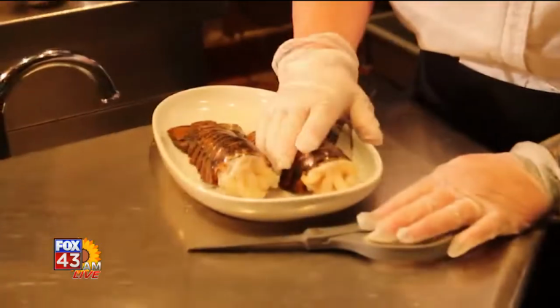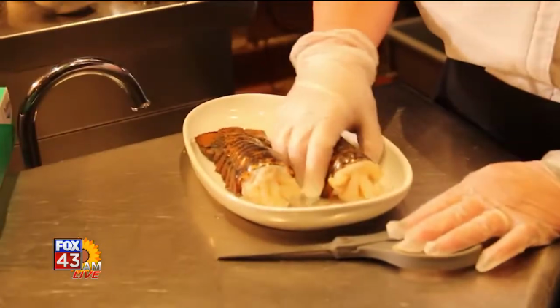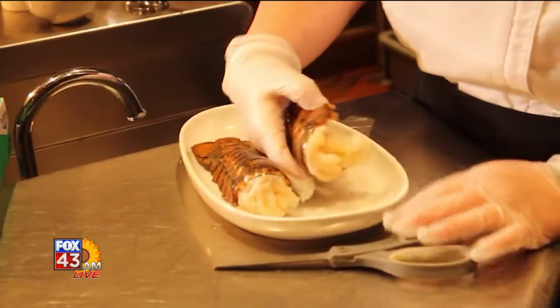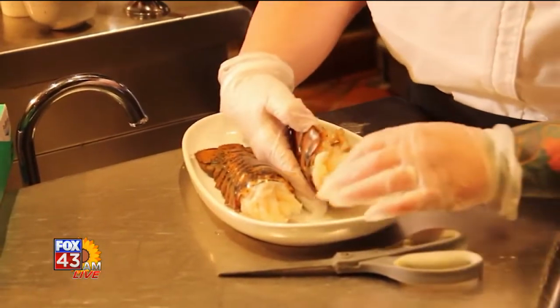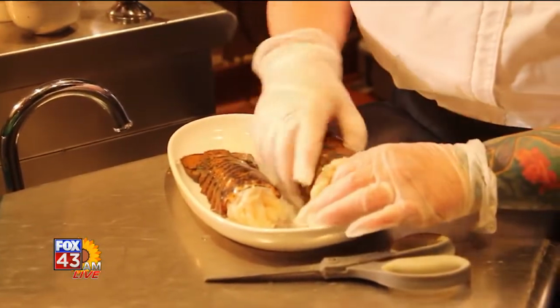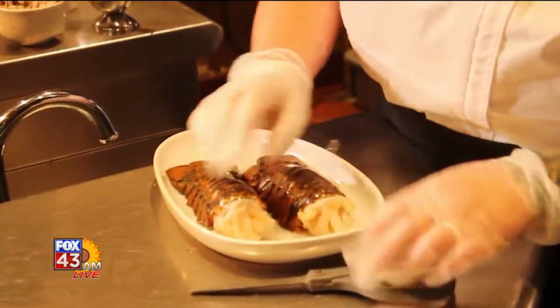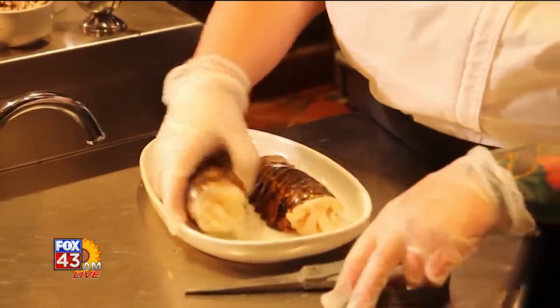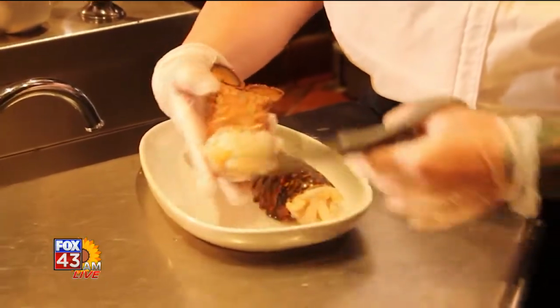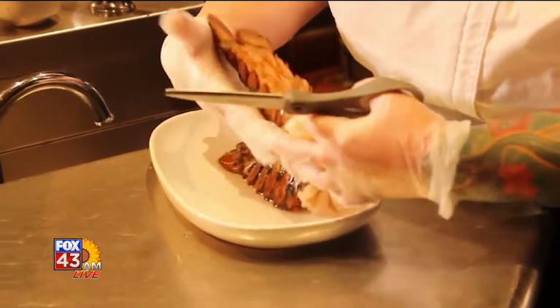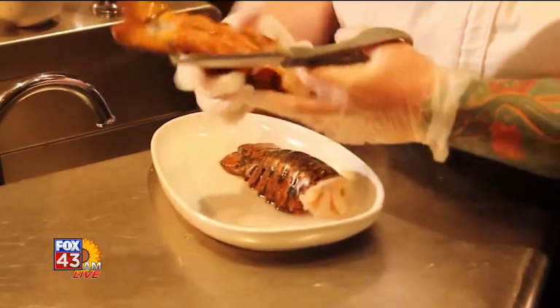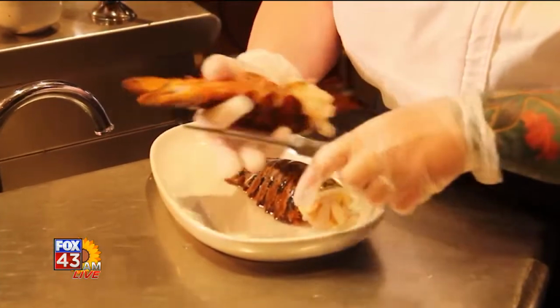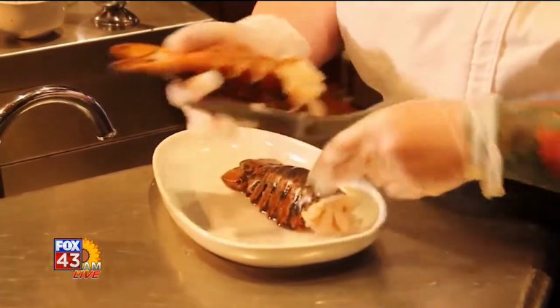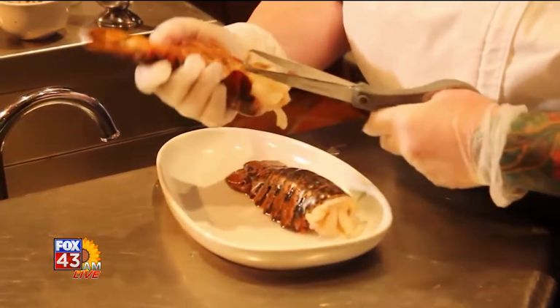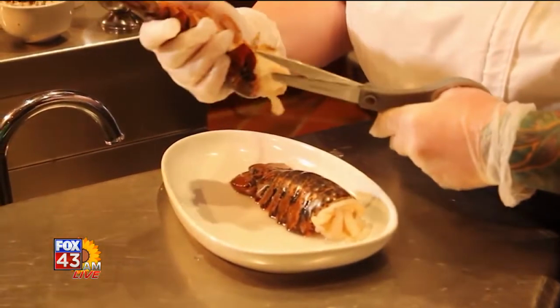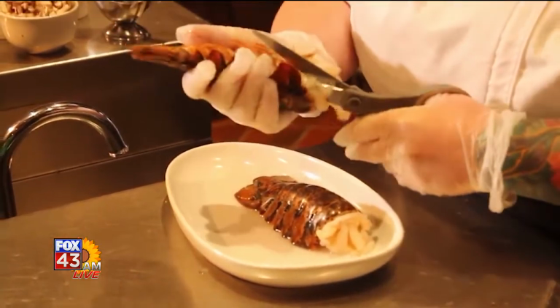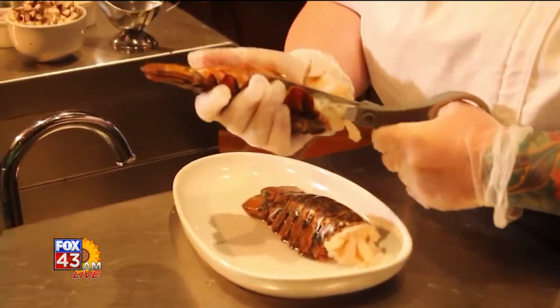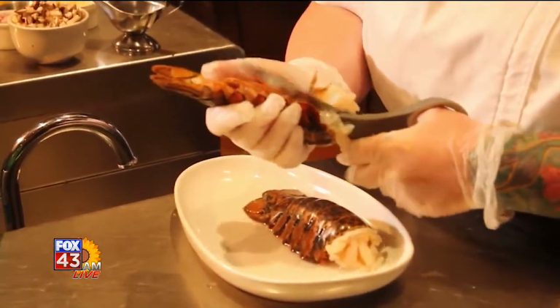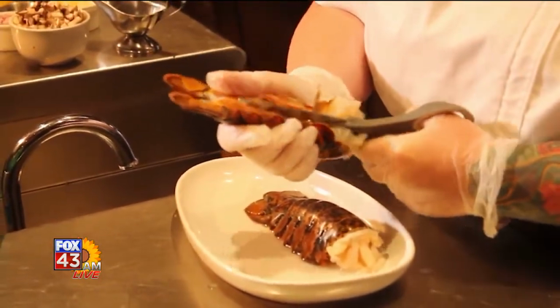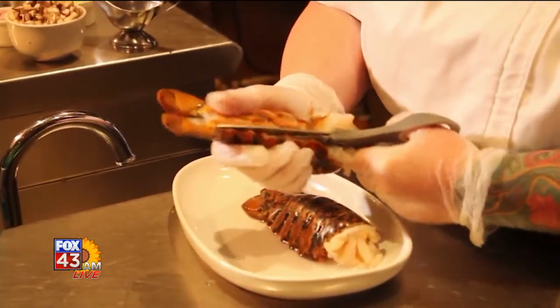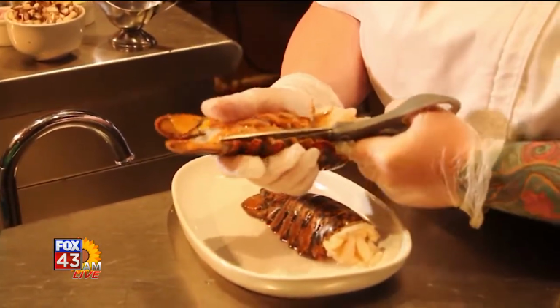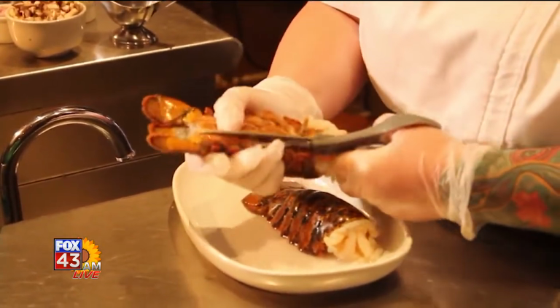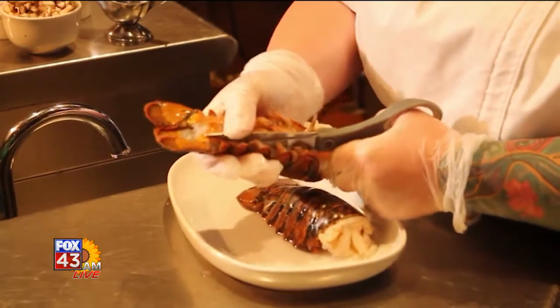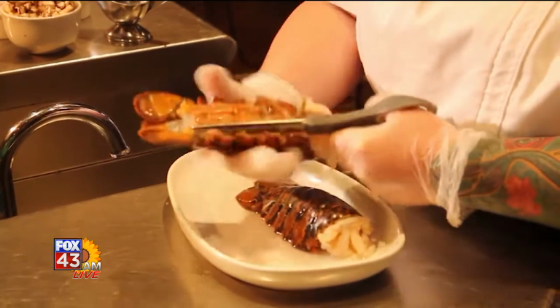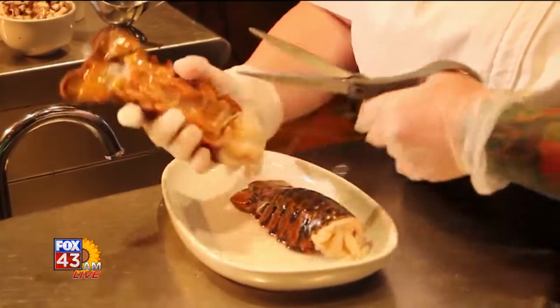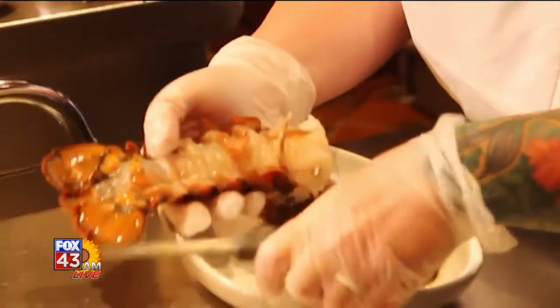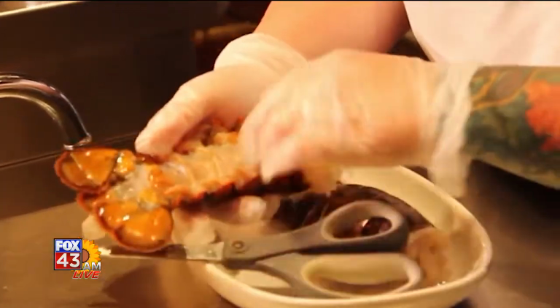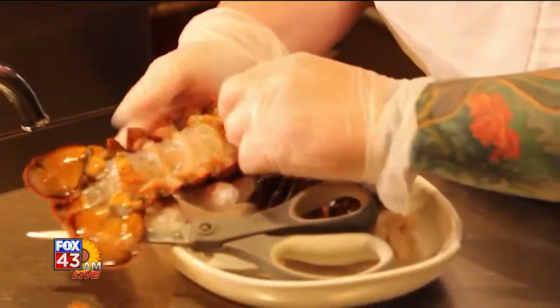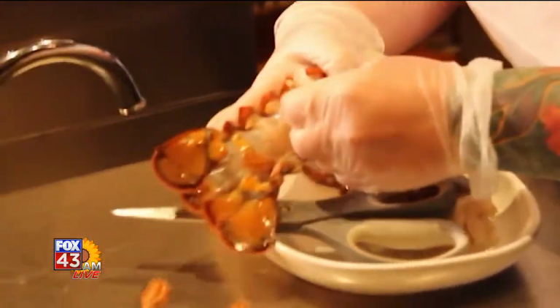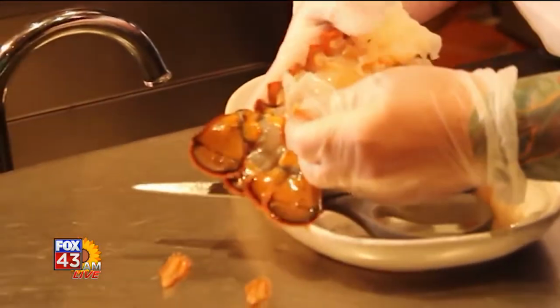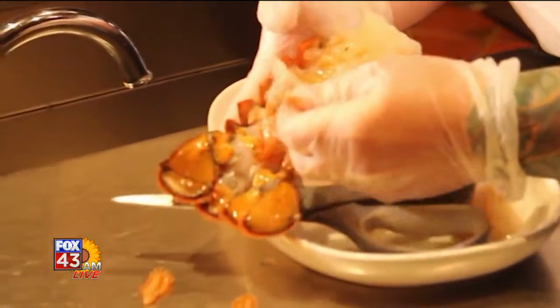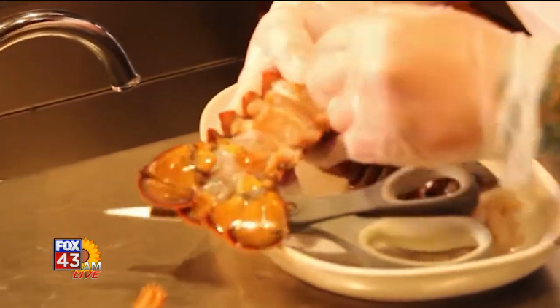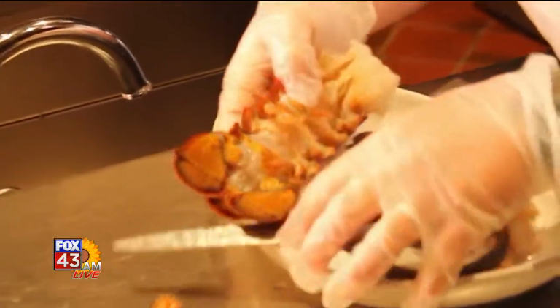What we have here is some lobsters. What we're going to do is cut this tail open. We'll go right through the soft shell, and then it's going to just break away right there.